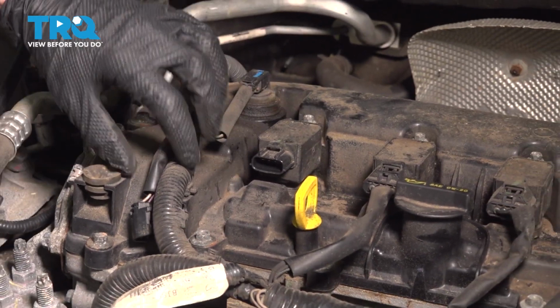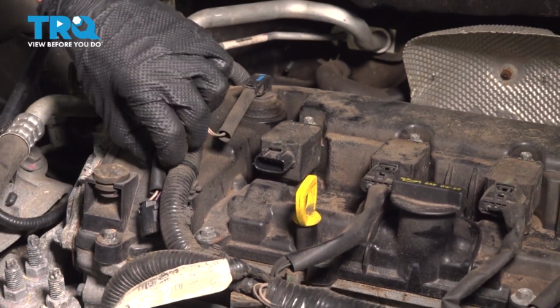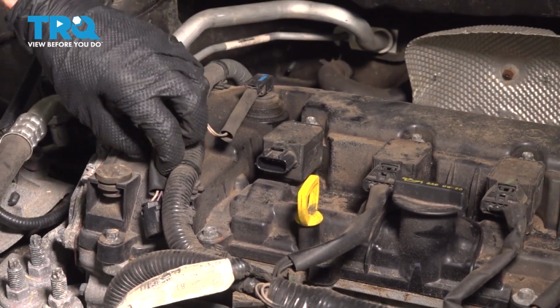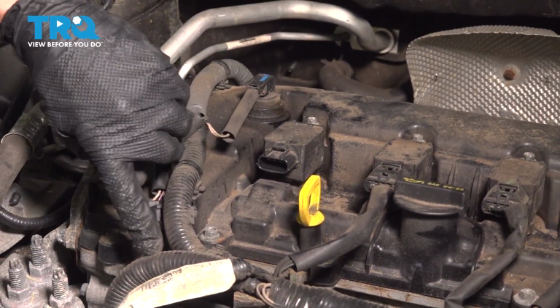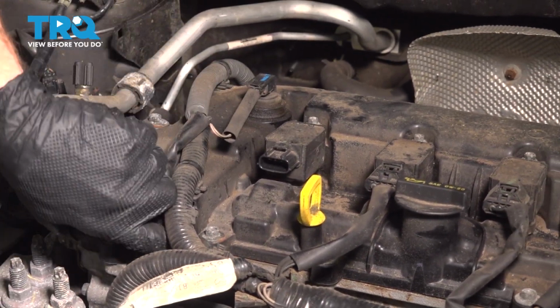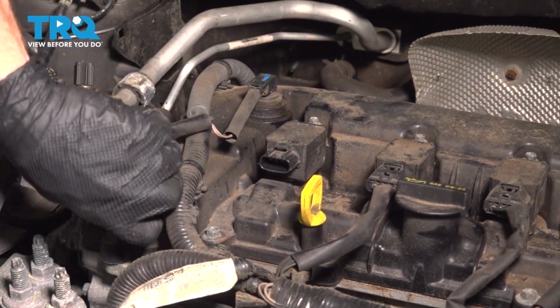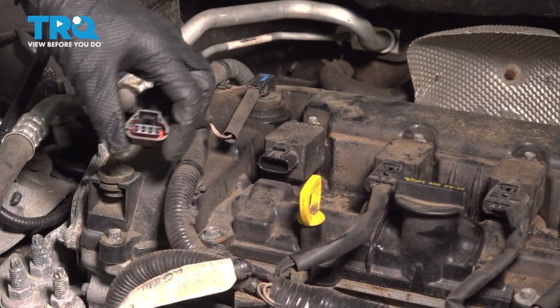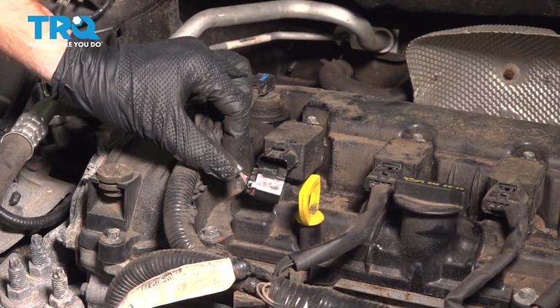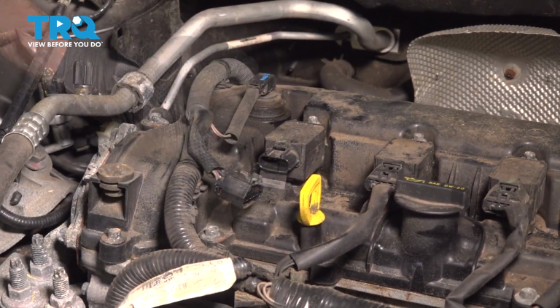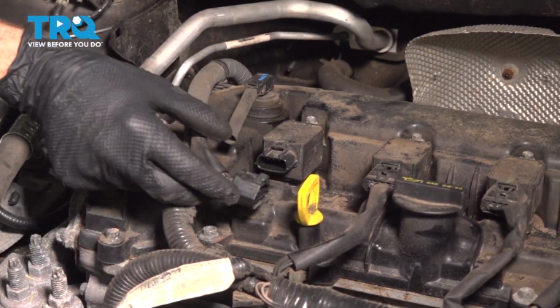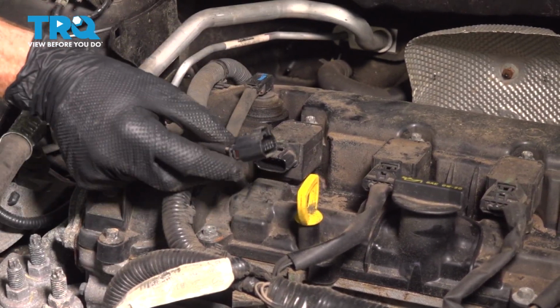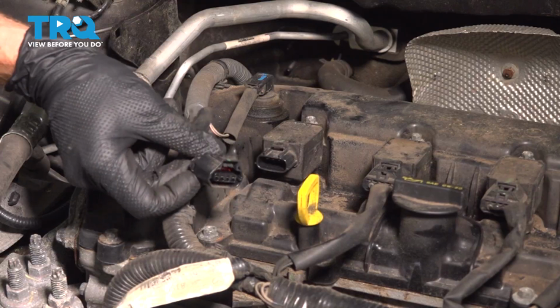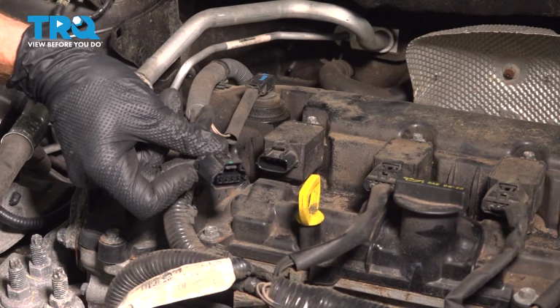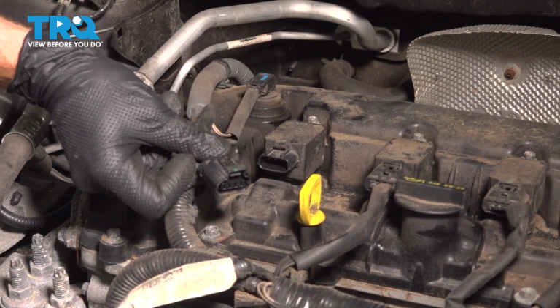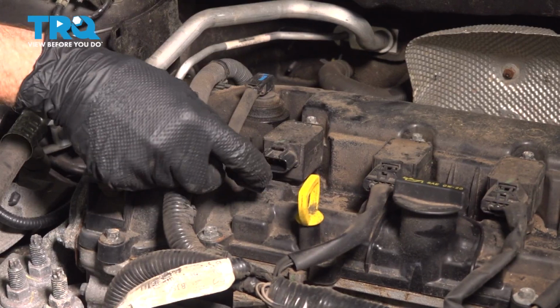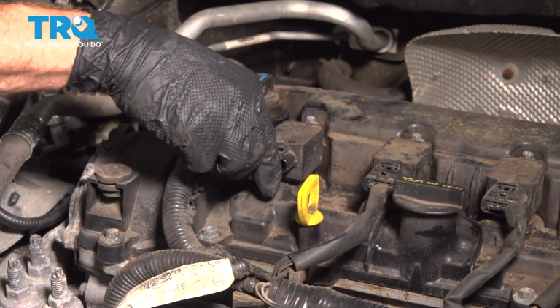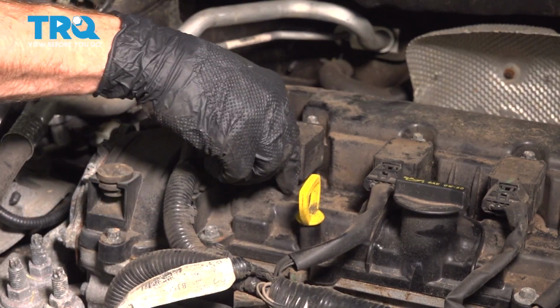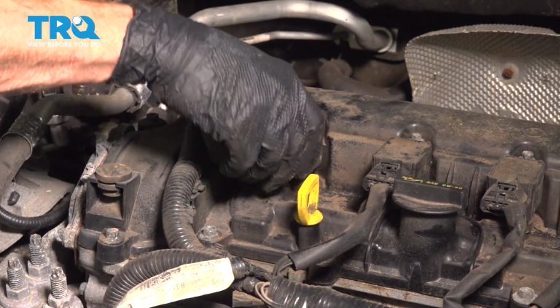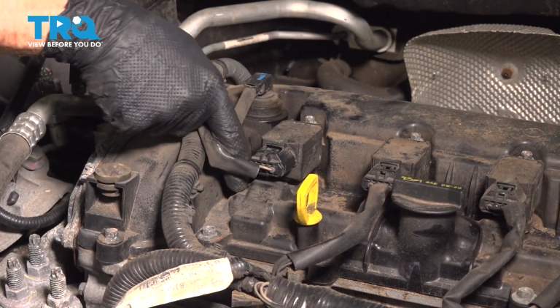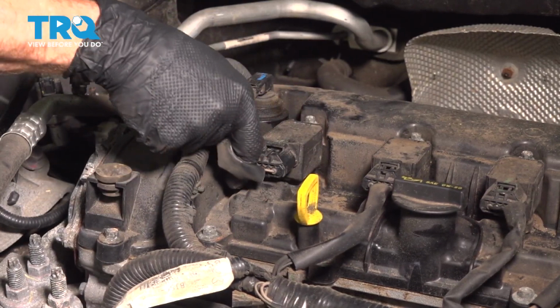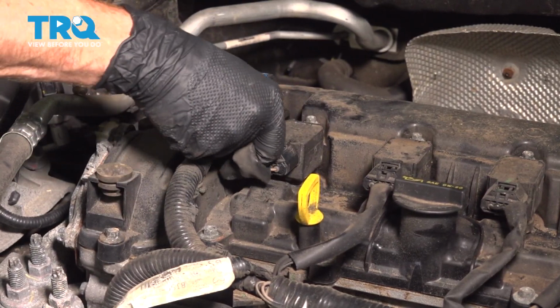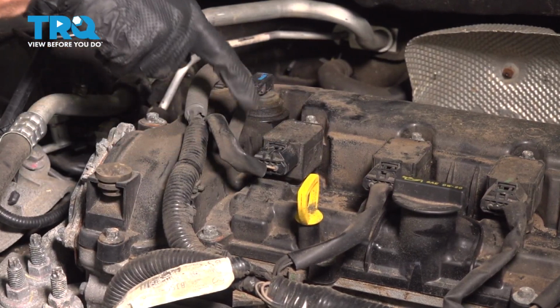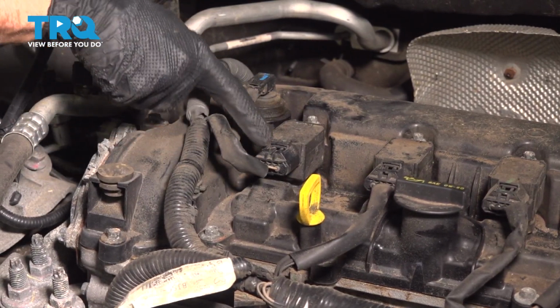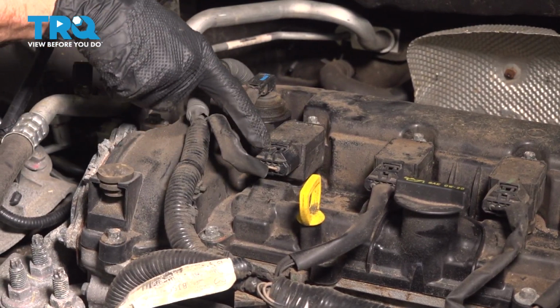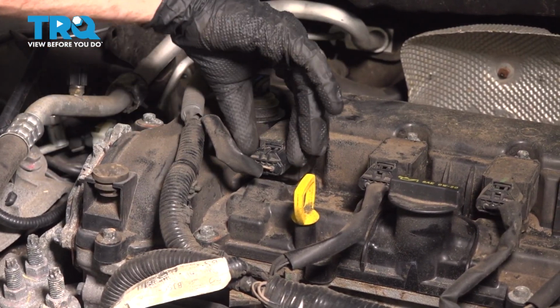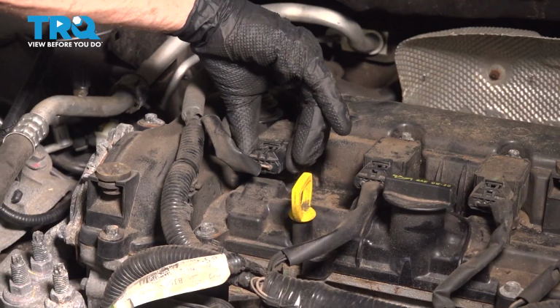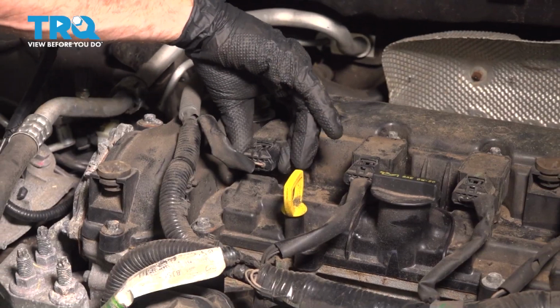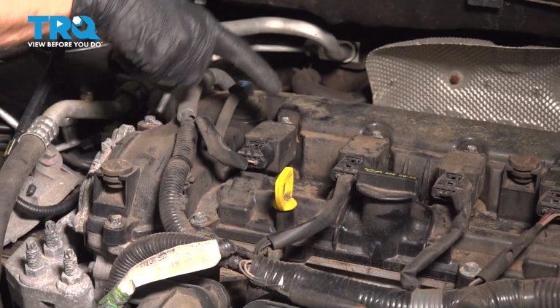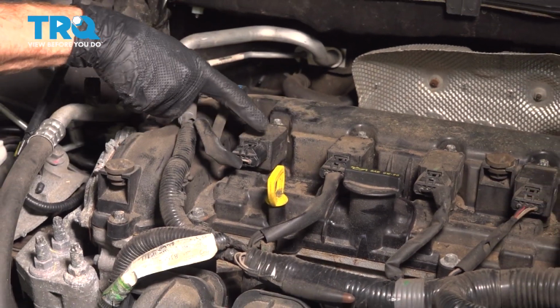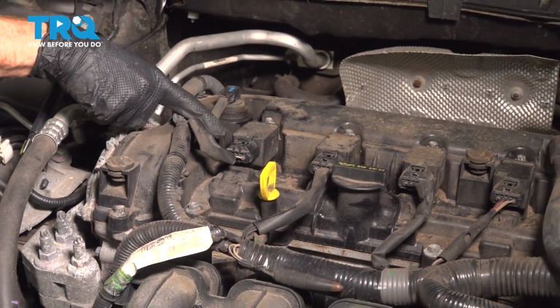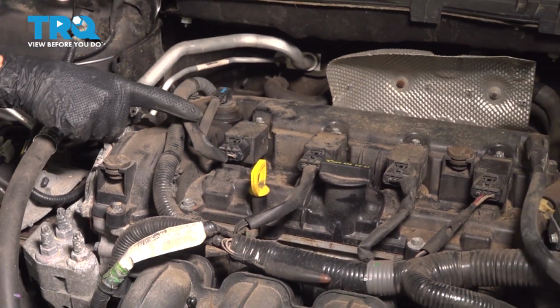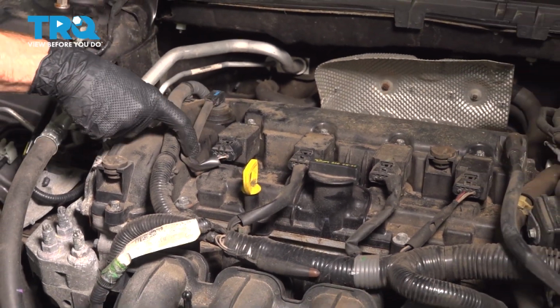Let's double-check to make sure that's secured in place. Continue on with your electrical wiring harness — line it up, press it in, and listen for a click. After that audible click, give it a tug, confirming it's properly secured in place.